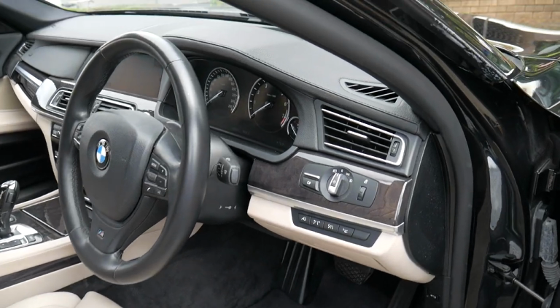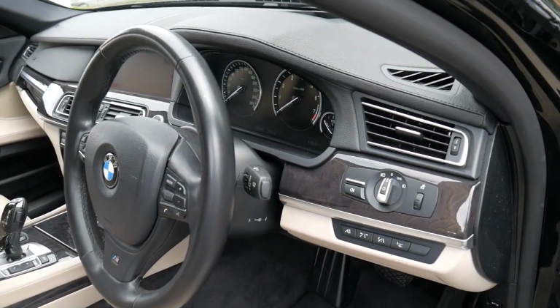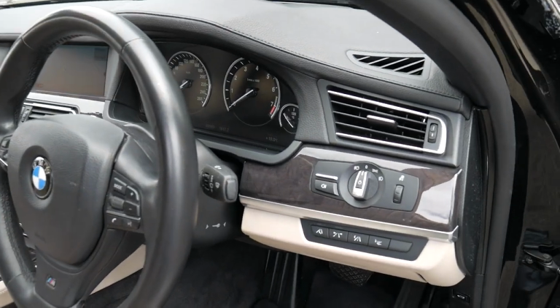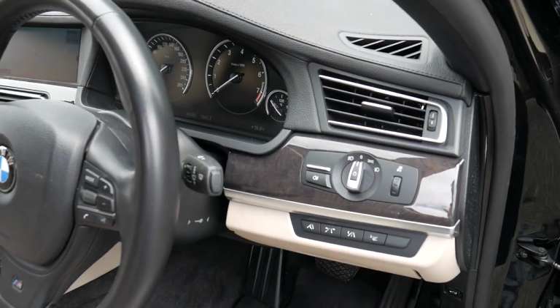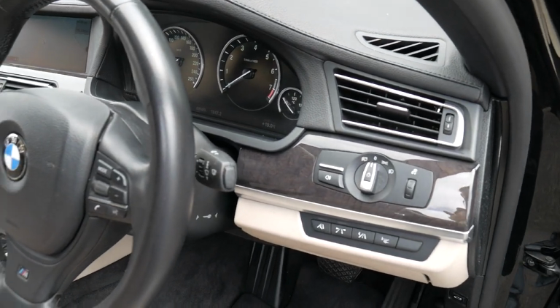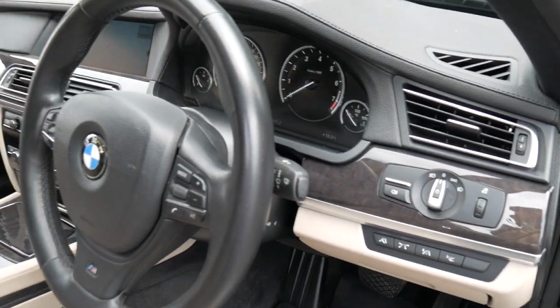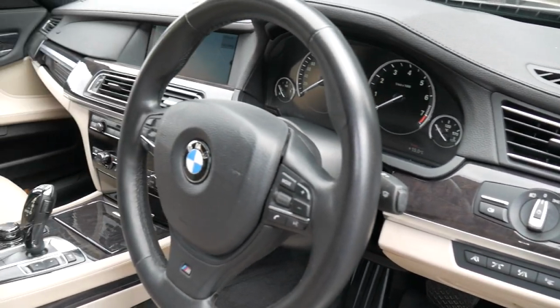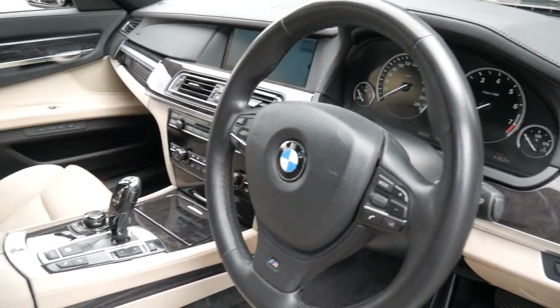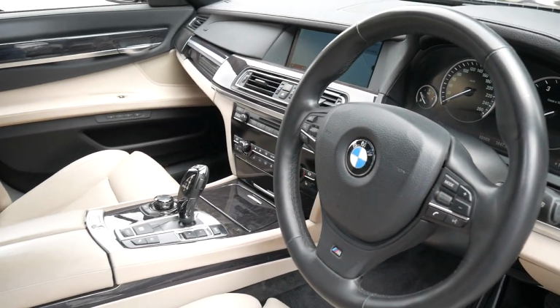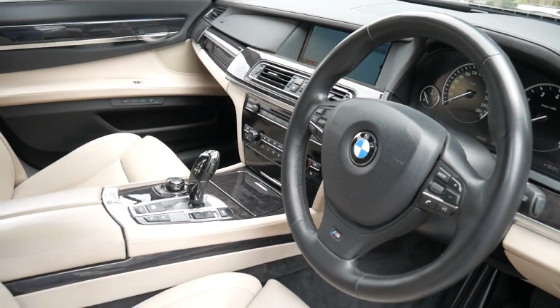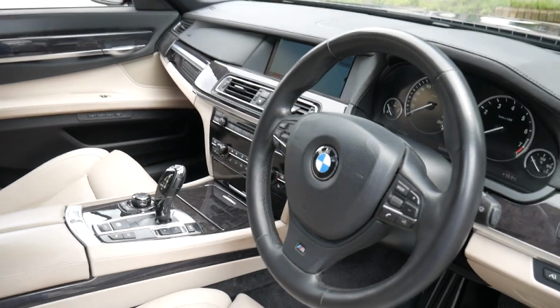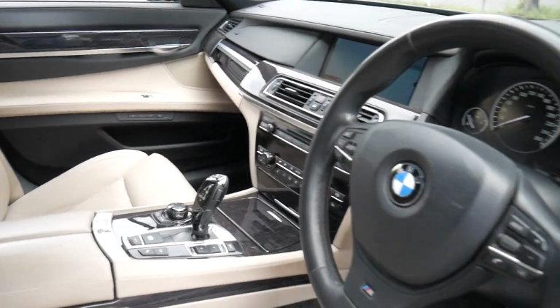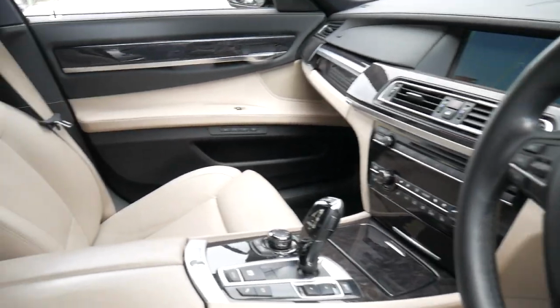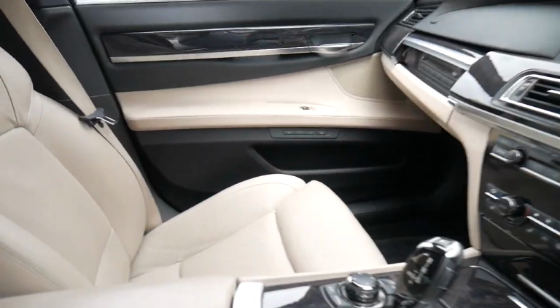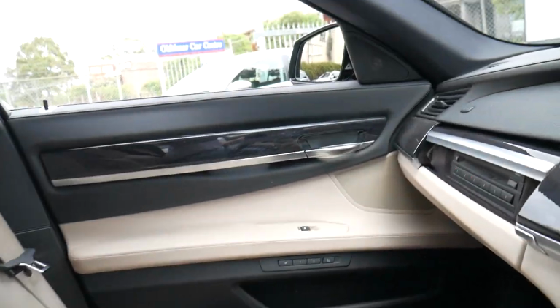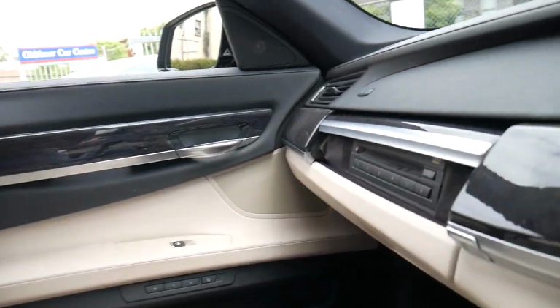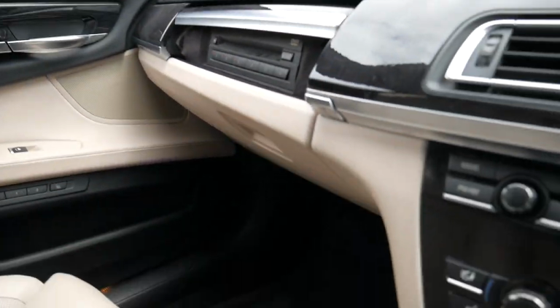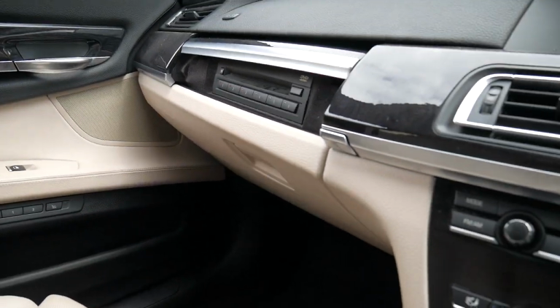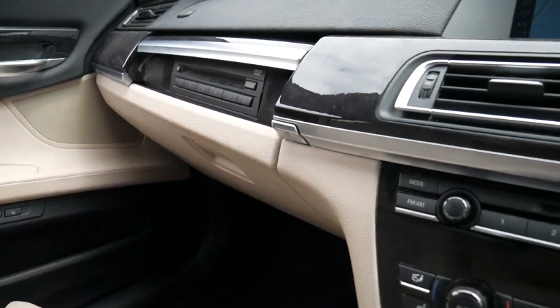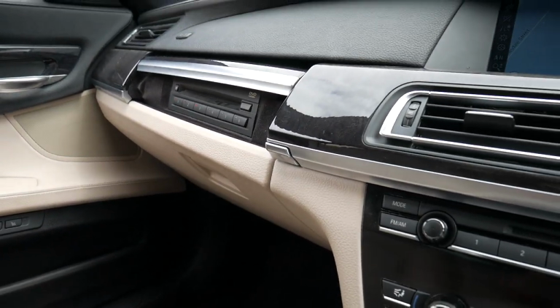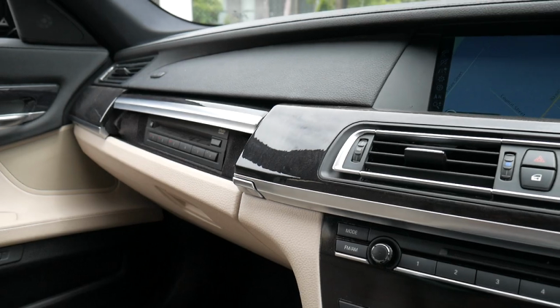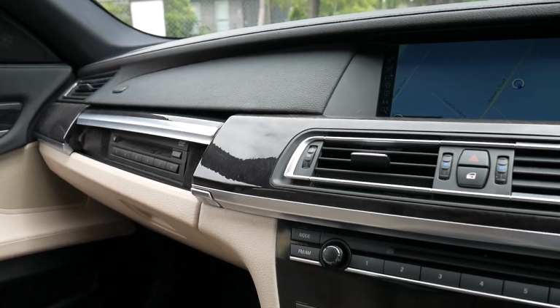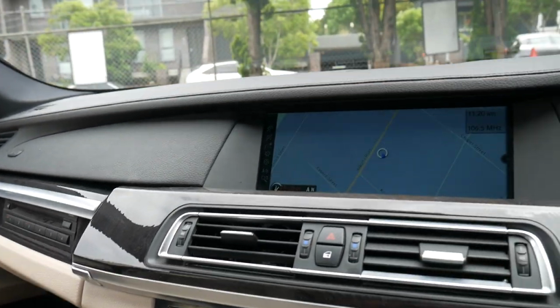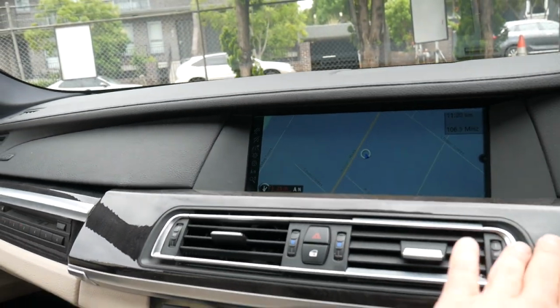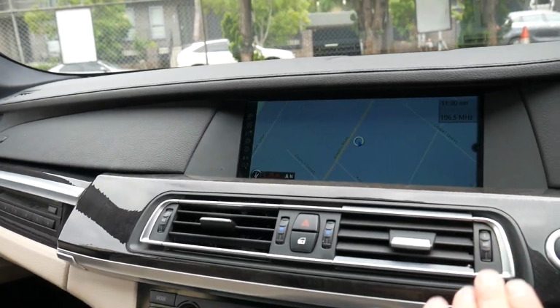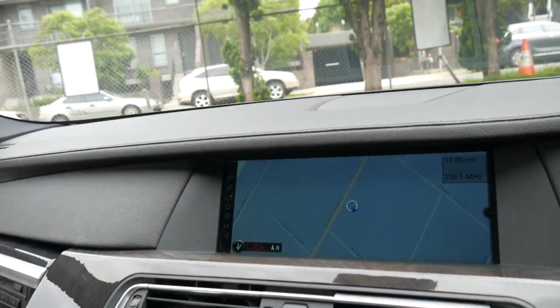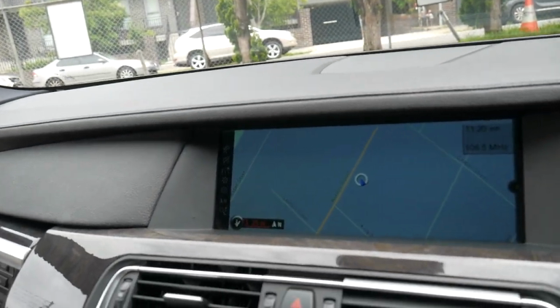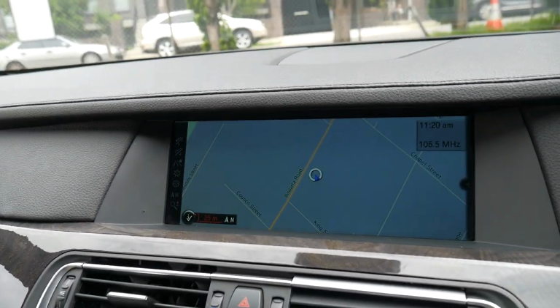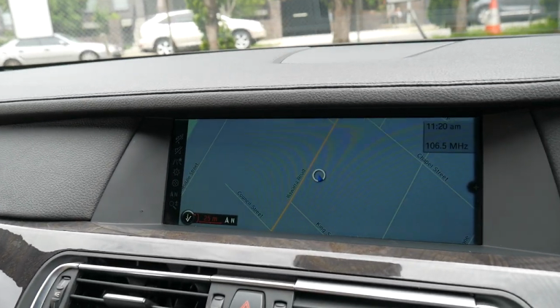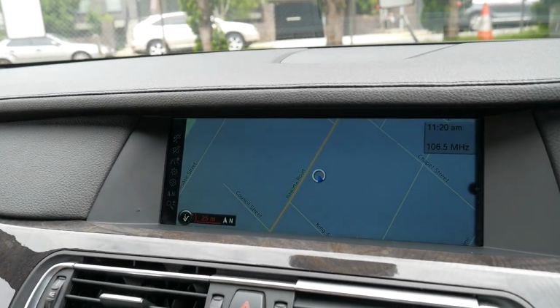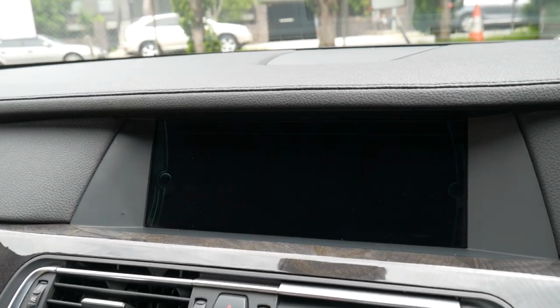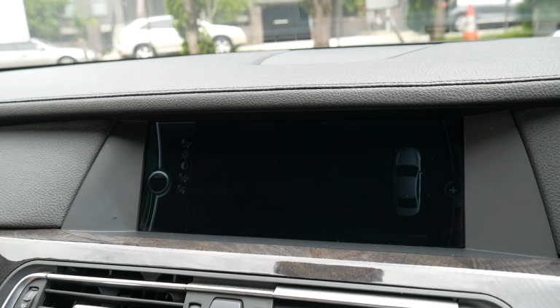It's also got night vision and rear entertainment. In fact, I don't think there were really any other options you could get. So we'll start it up — it's got navigation obviously, and a reverse camera.